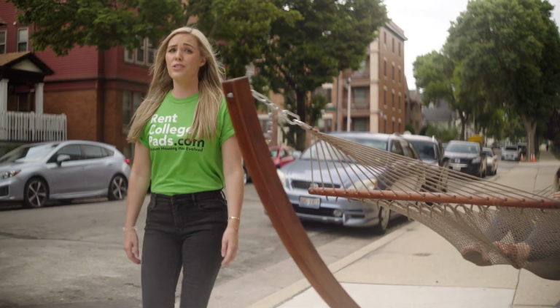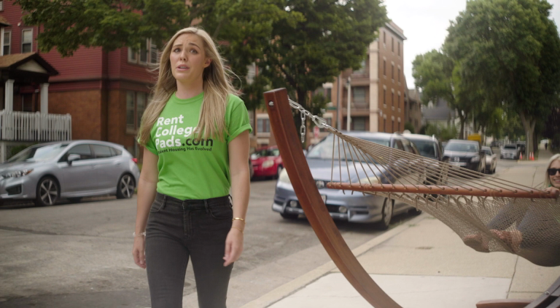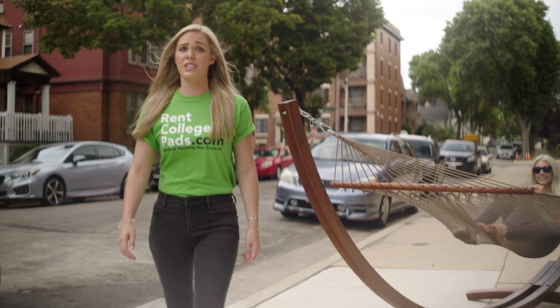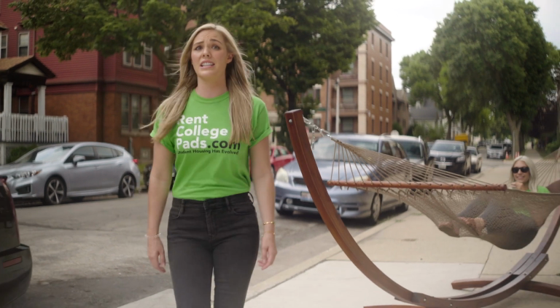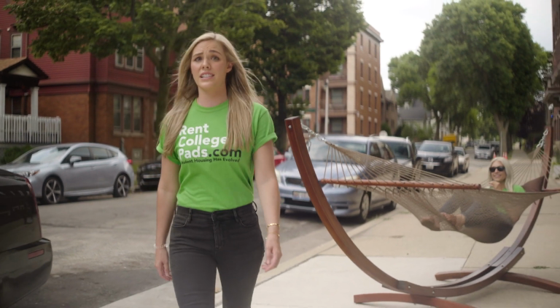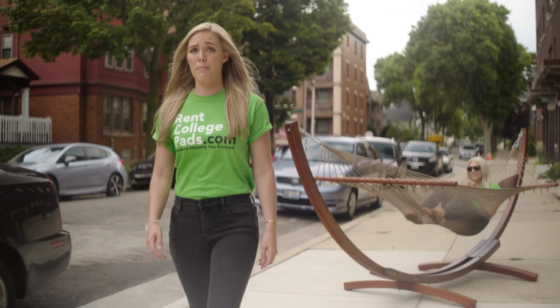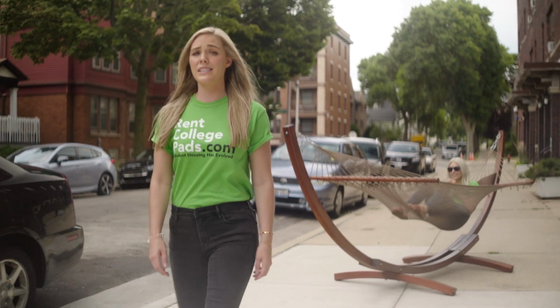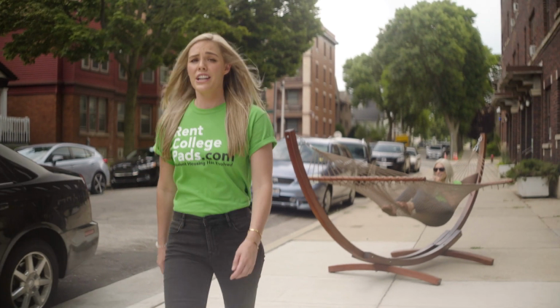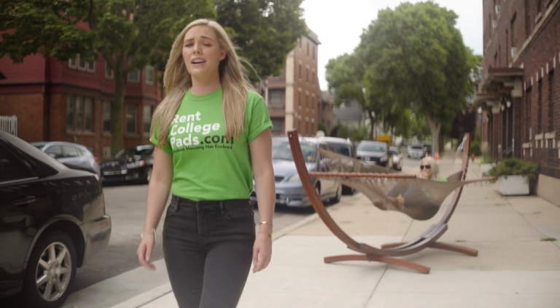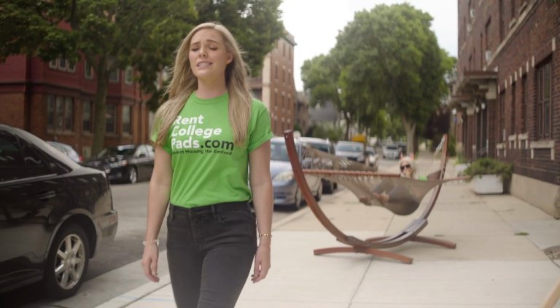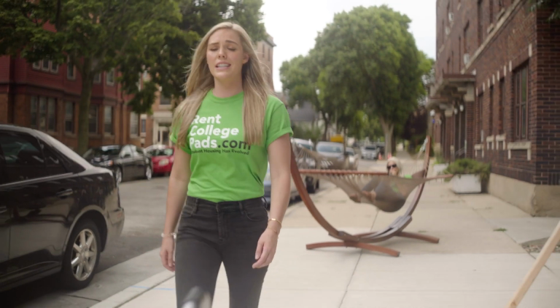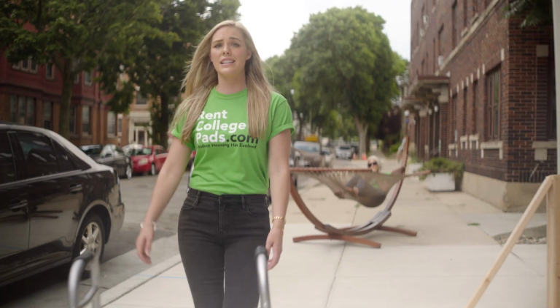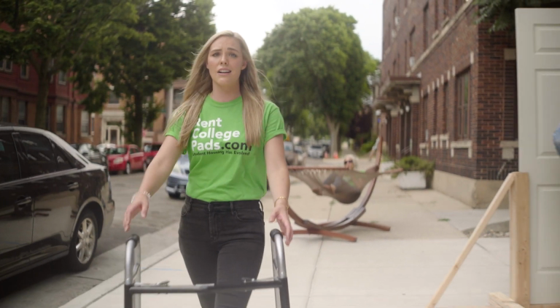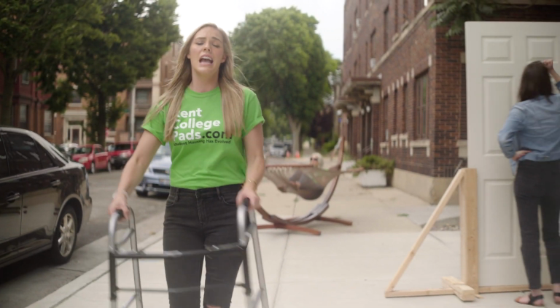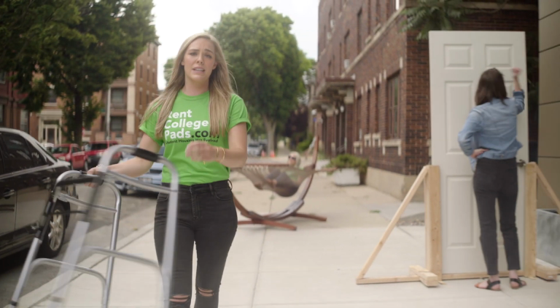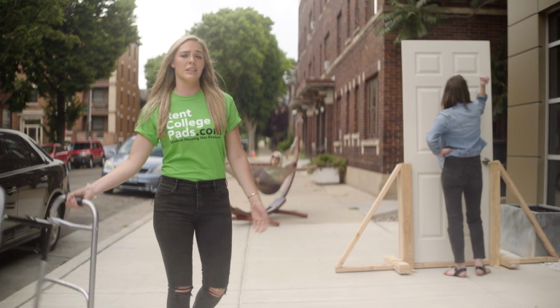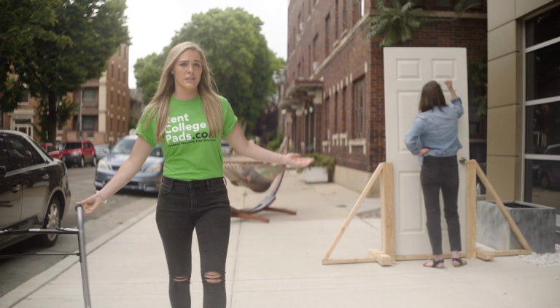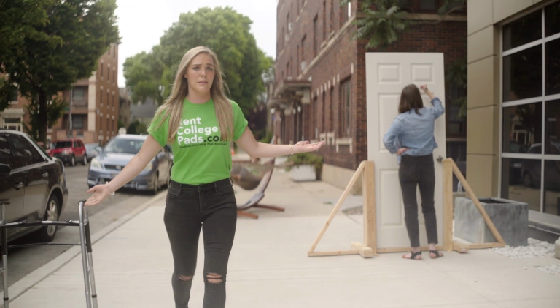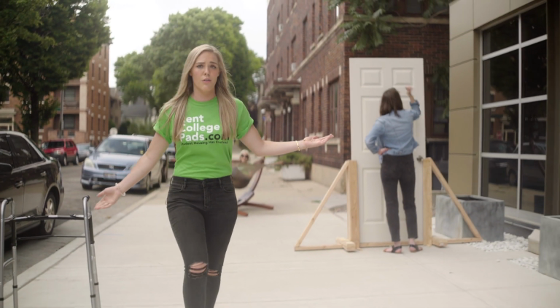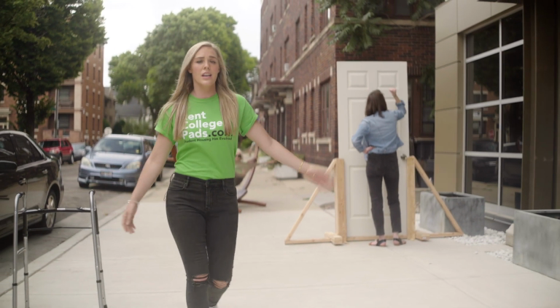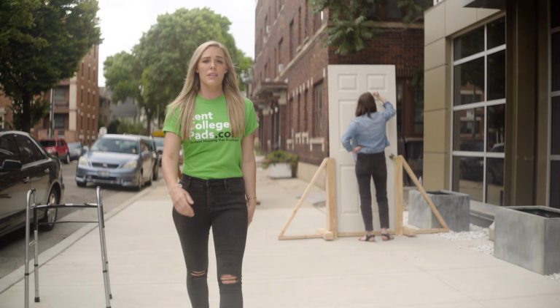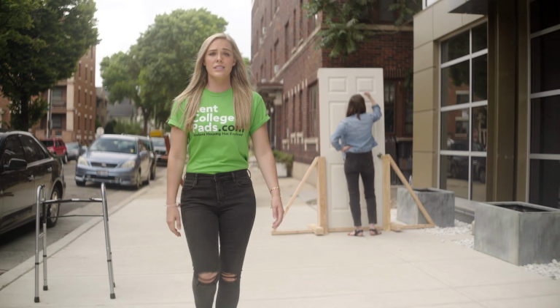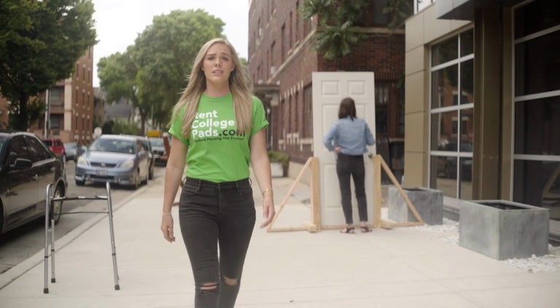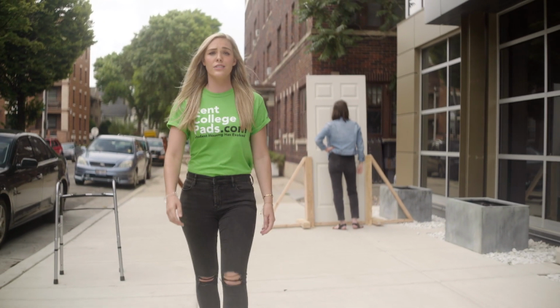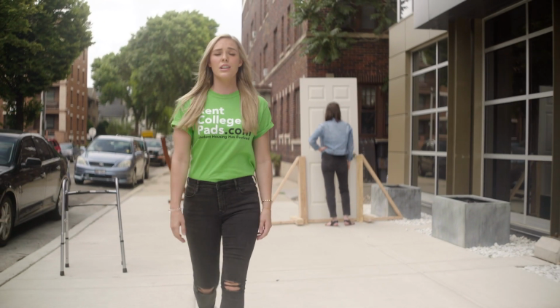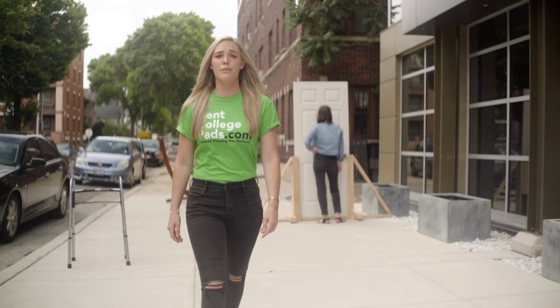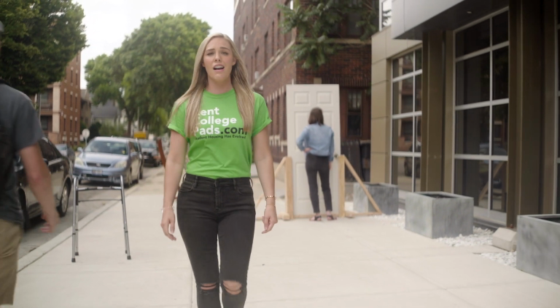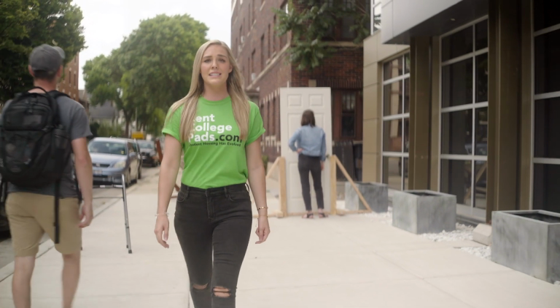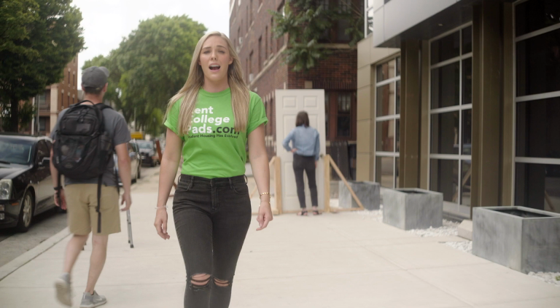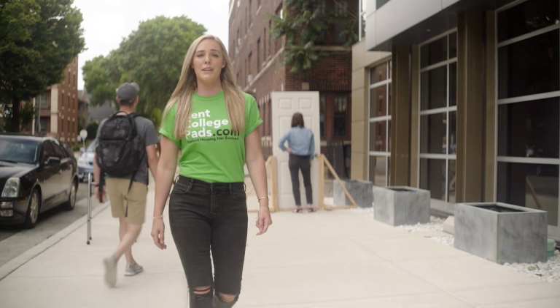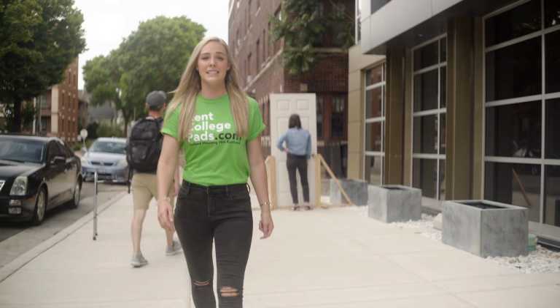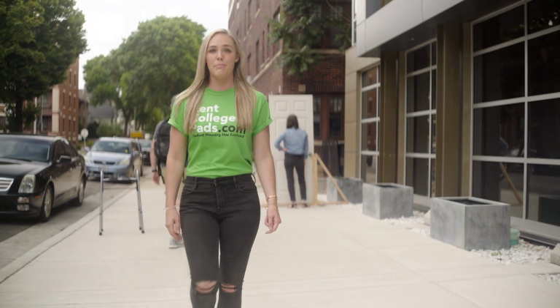Do you really want to search the entire city for apartments? You're gonna find tons of senior citizen housing and places where neighbors complain about noise, while thousands of students at your school are using rentcollegepads.com to find a place near campus.